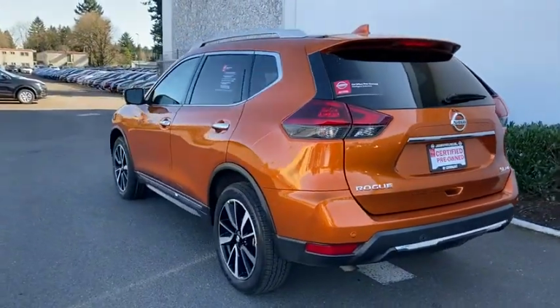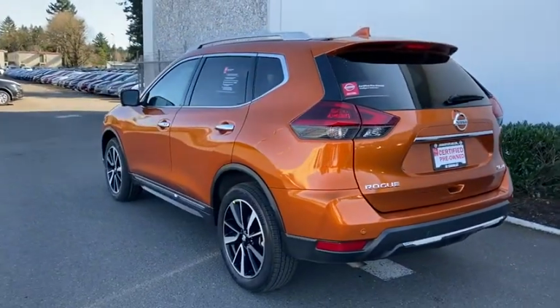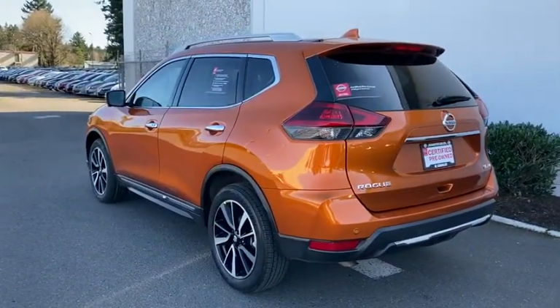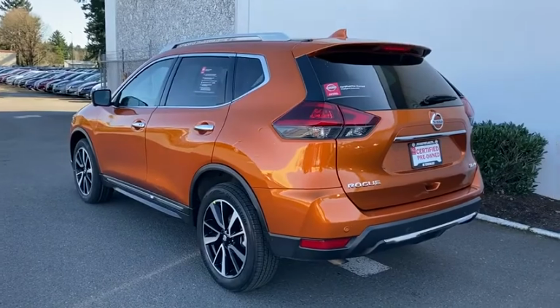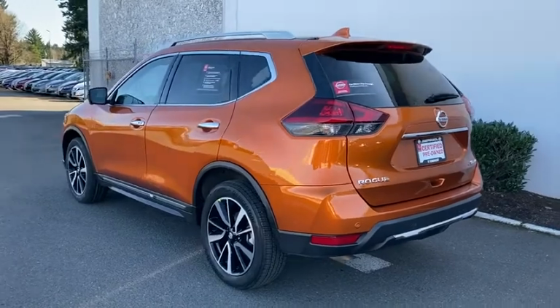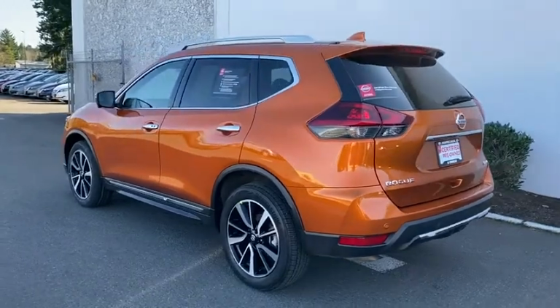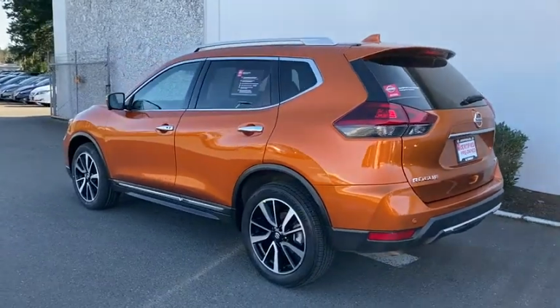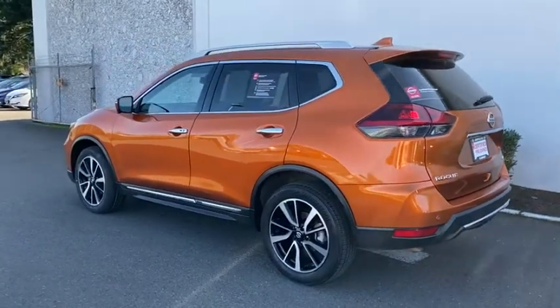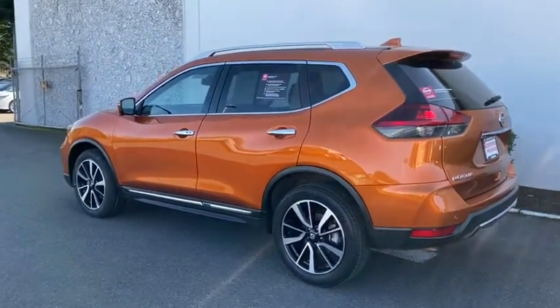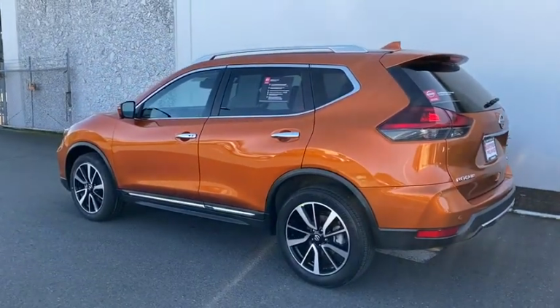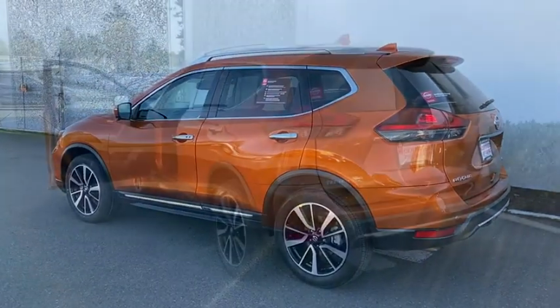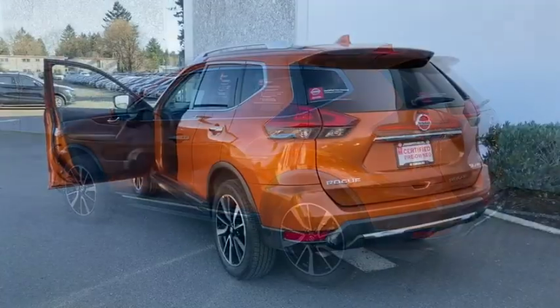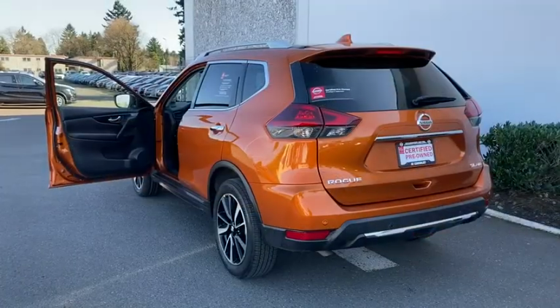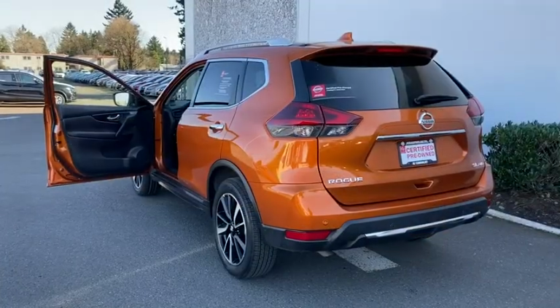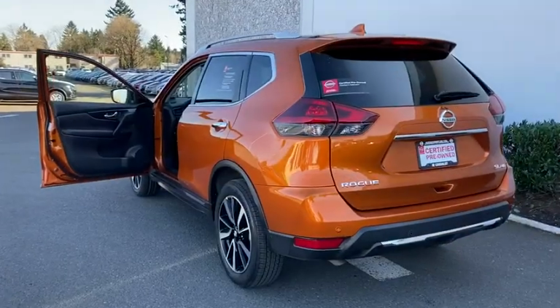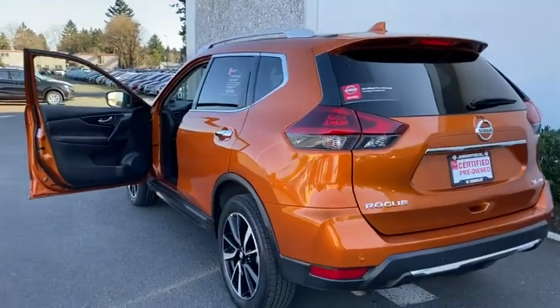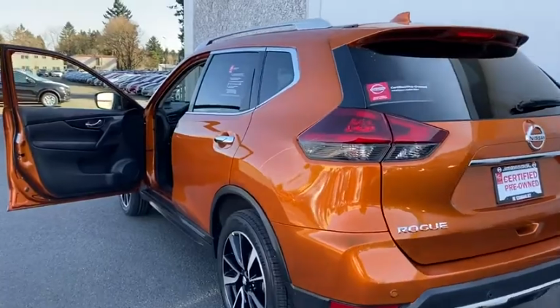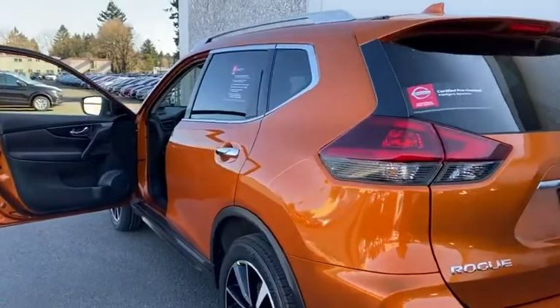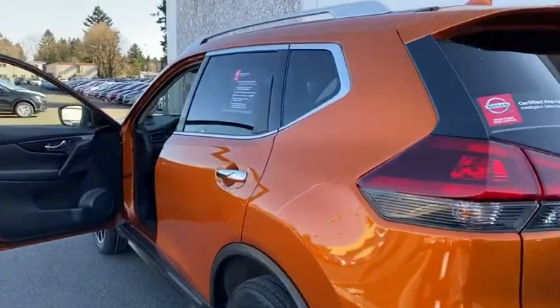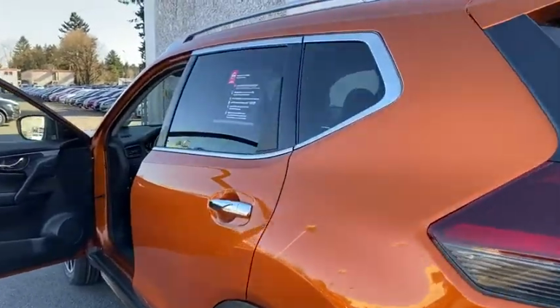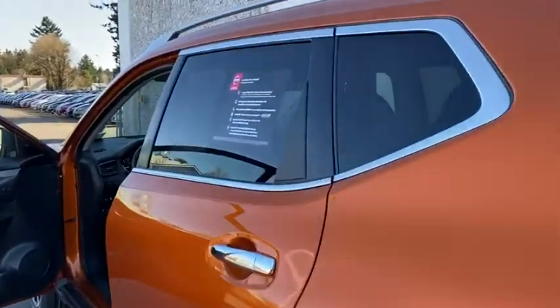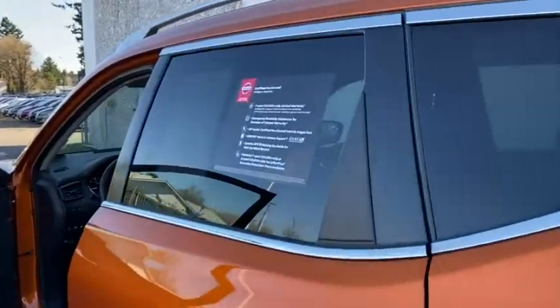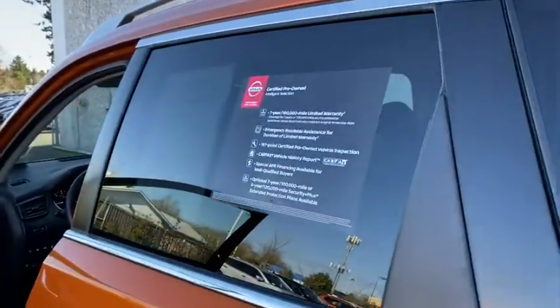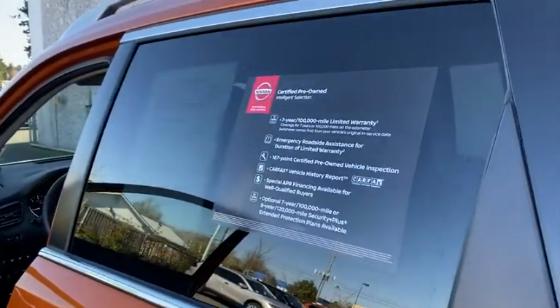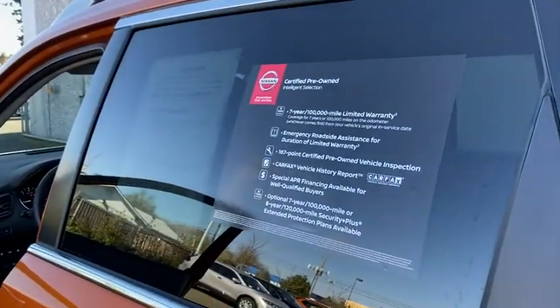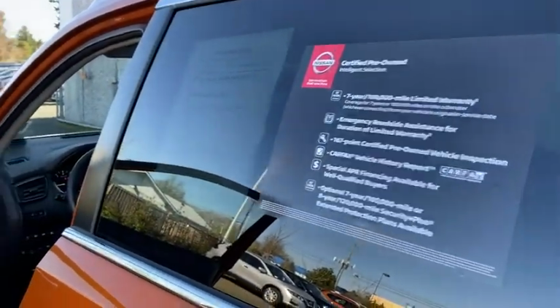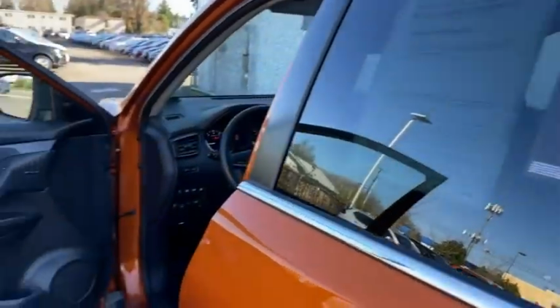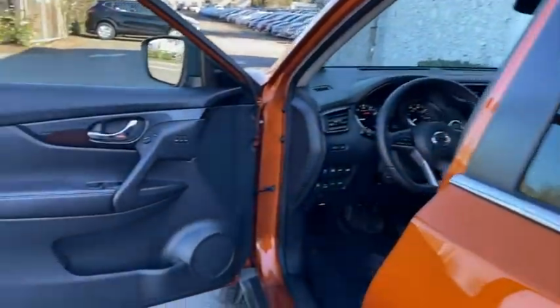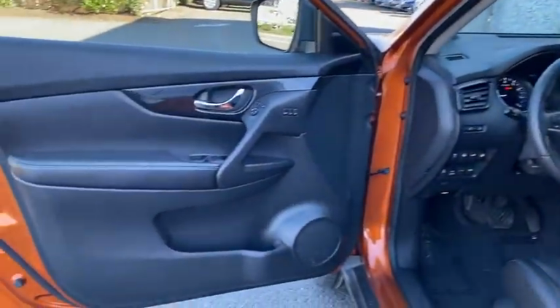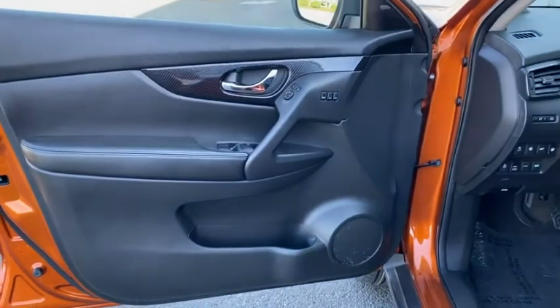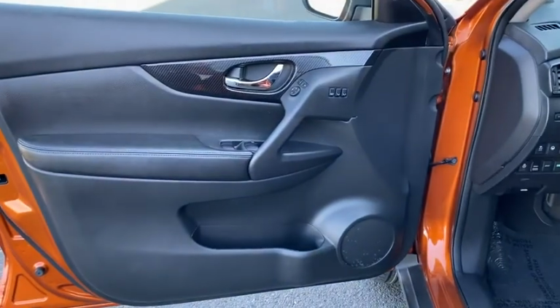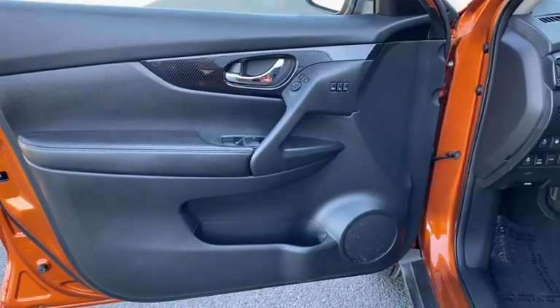Power steering, driver lumbar, aluminum wheels, four-wheel disc brakes, ABS four-wheel, cruise control, premium sound system, universal garage door opener, AM-FM stereo radio, auto-off headlights.